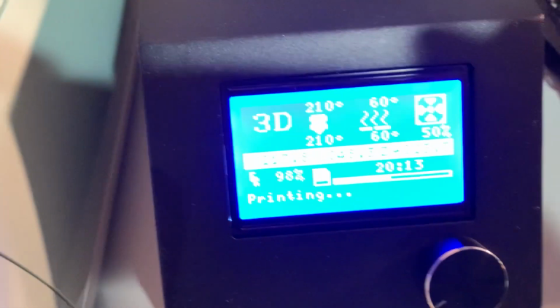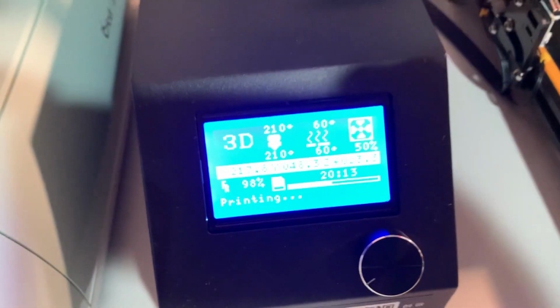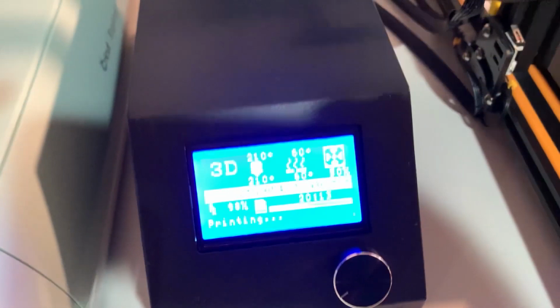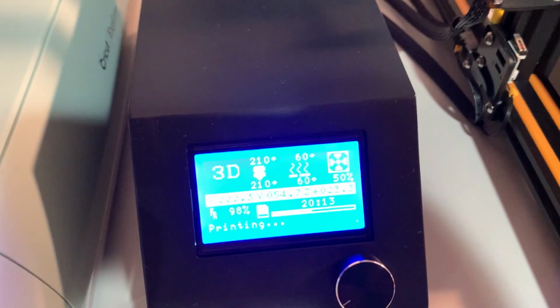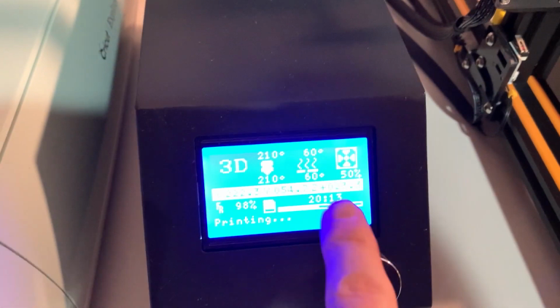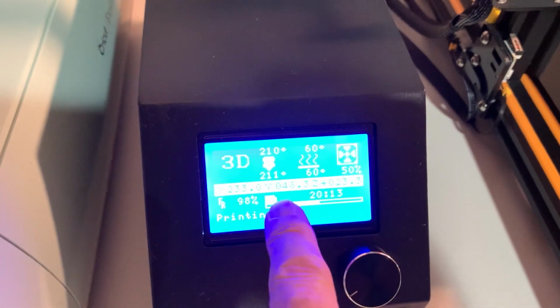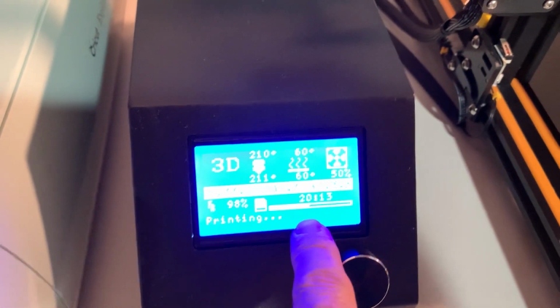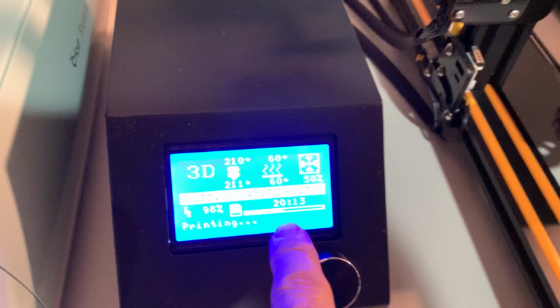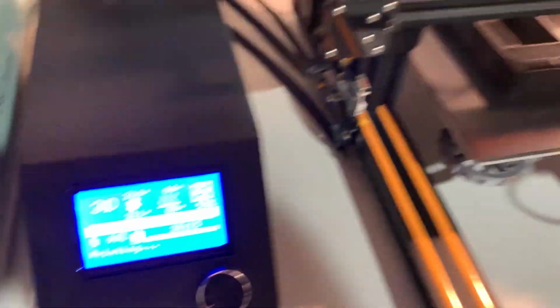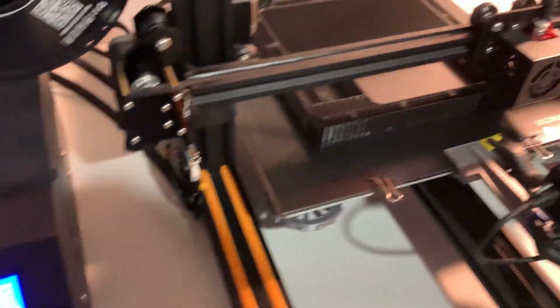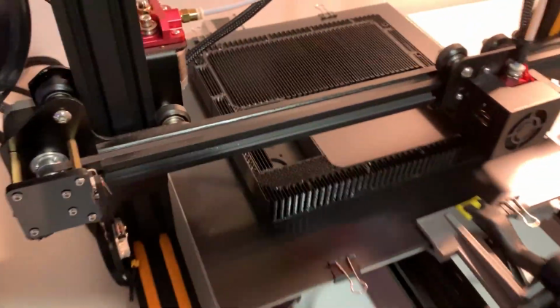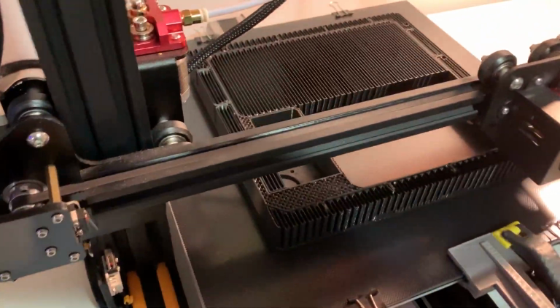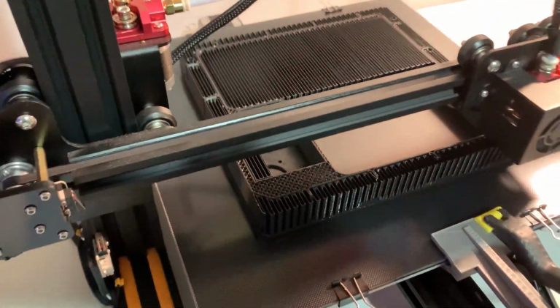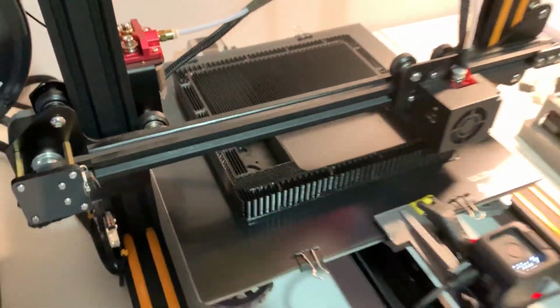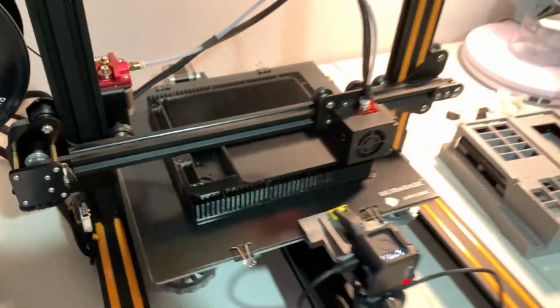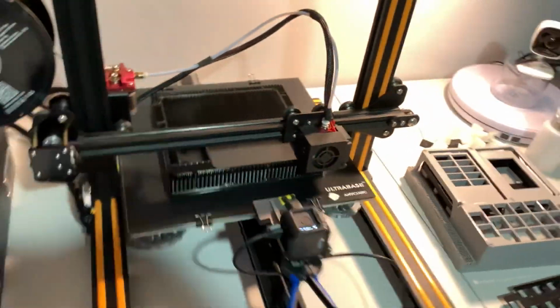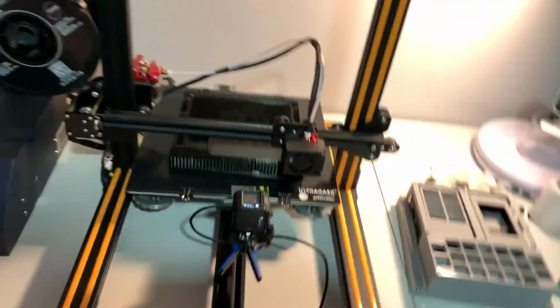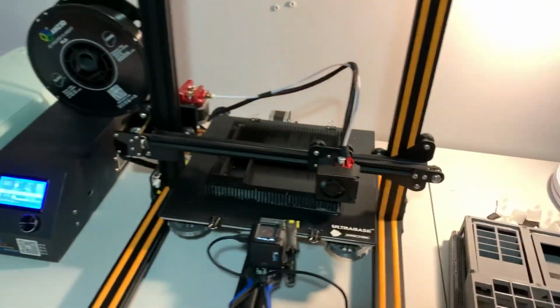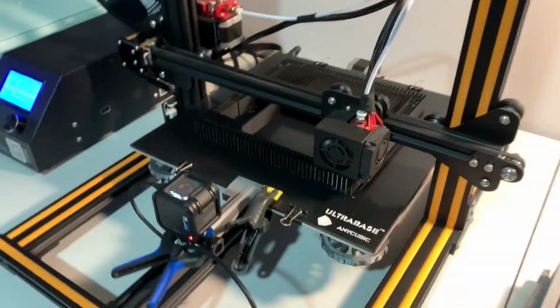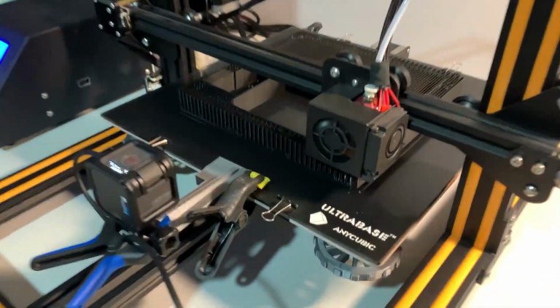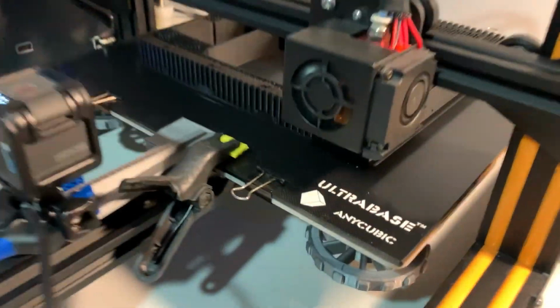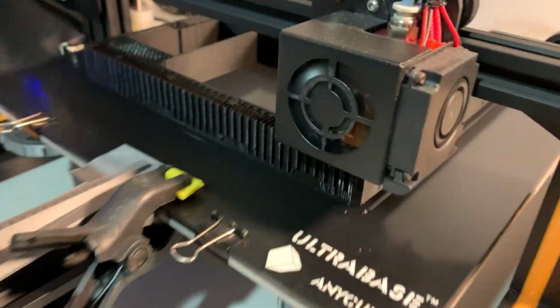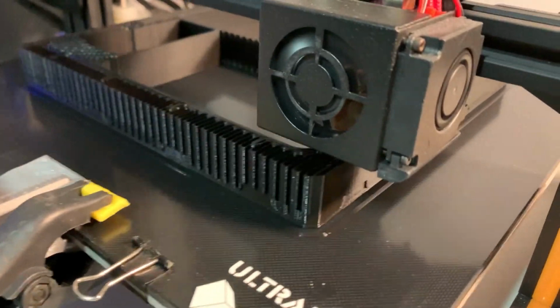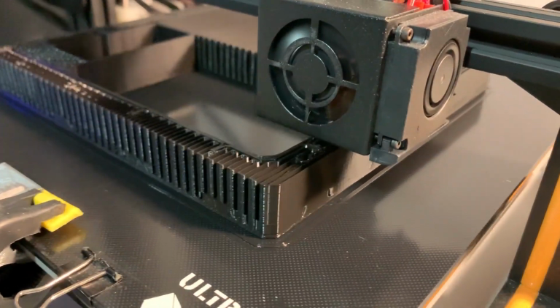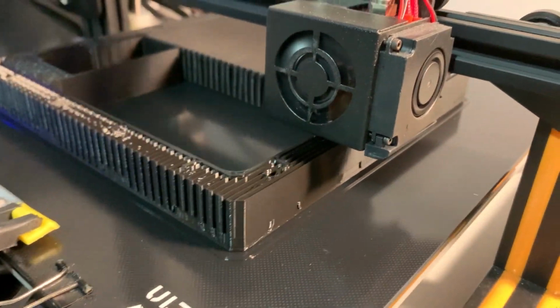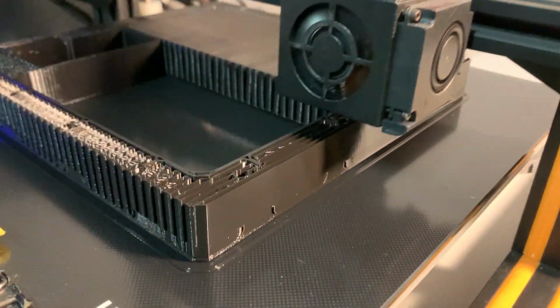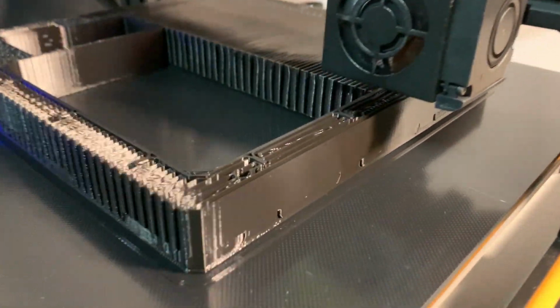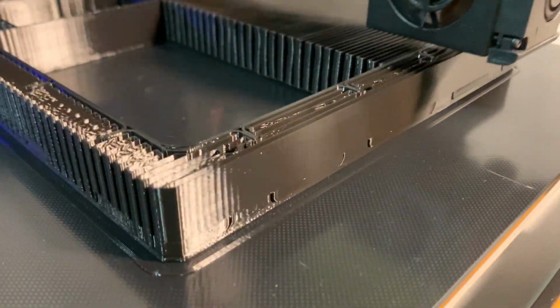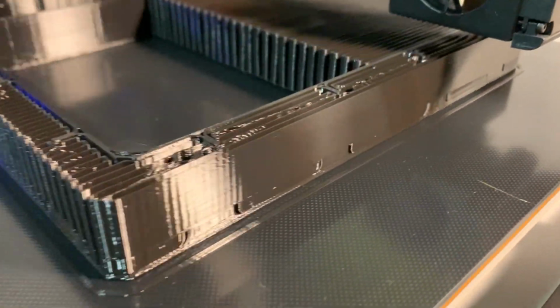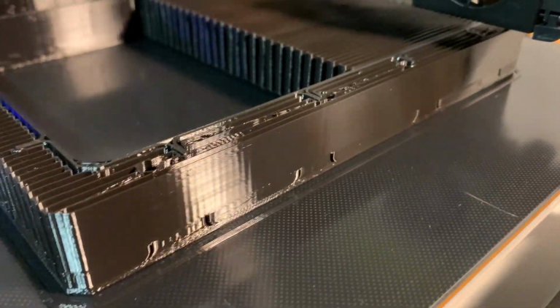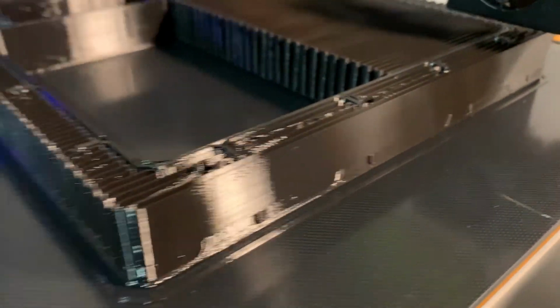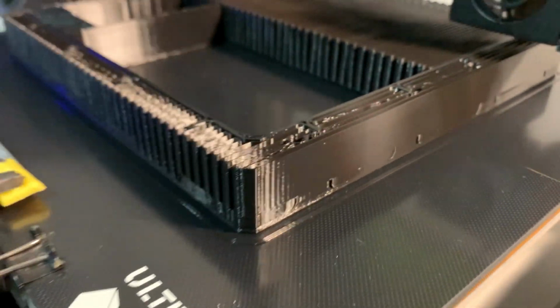20 hours and not even halfway — that is a big, big print. But coming along wonderful.